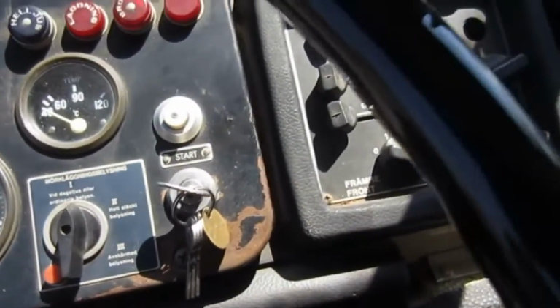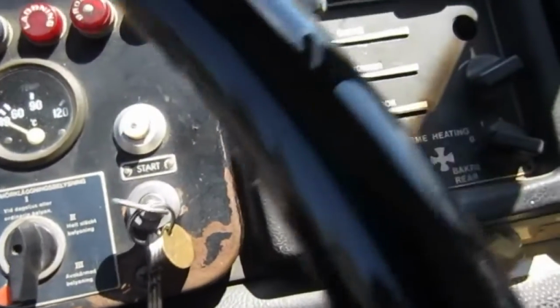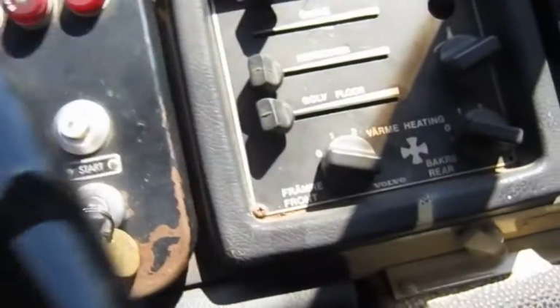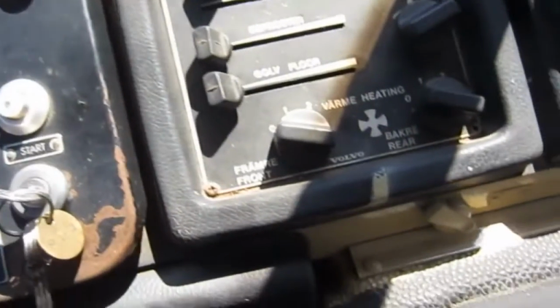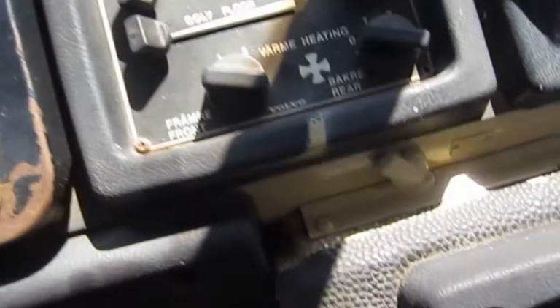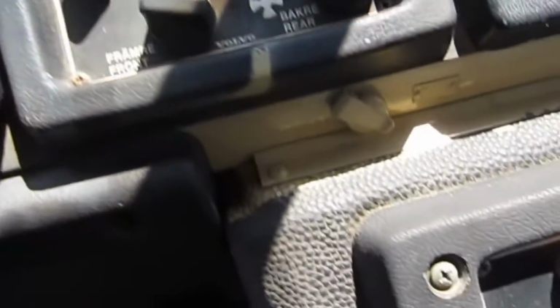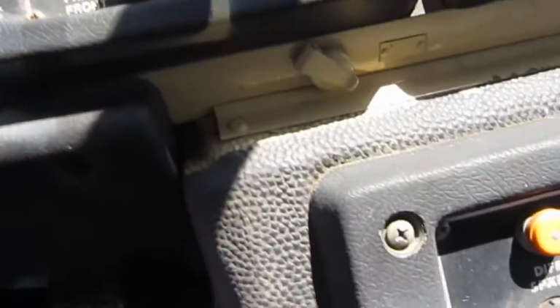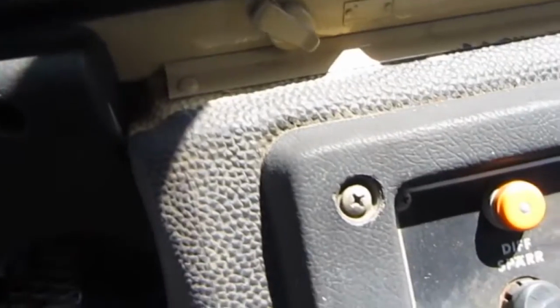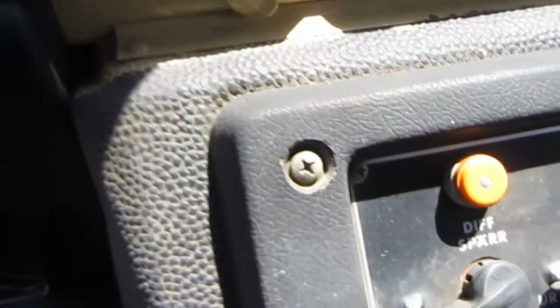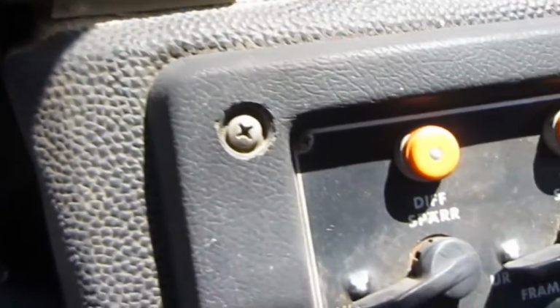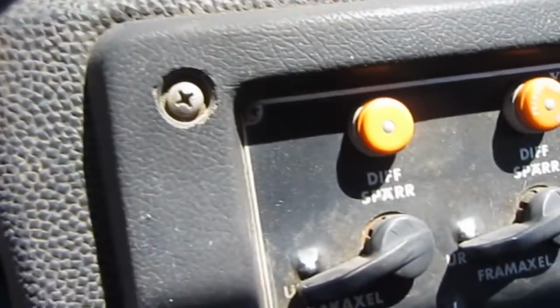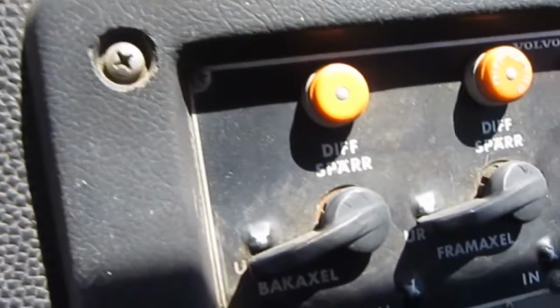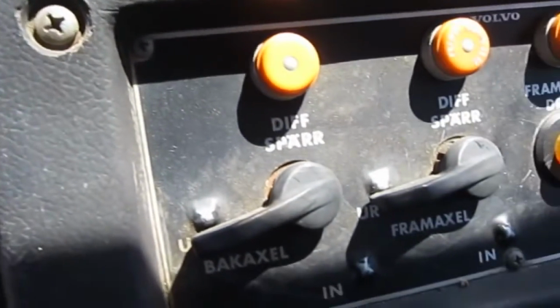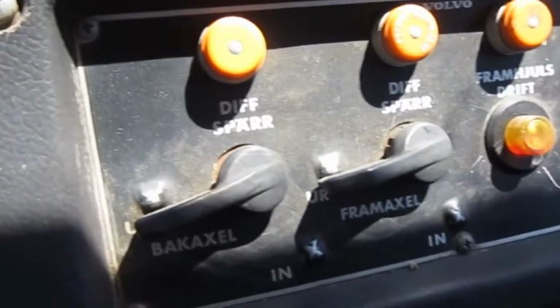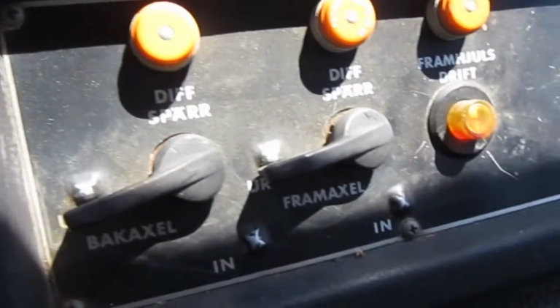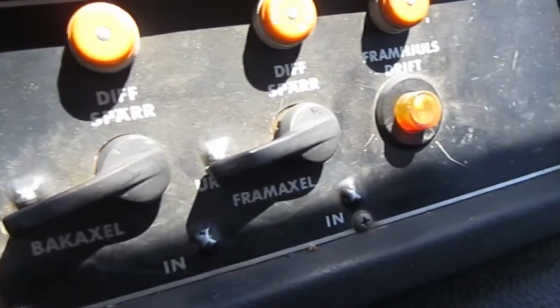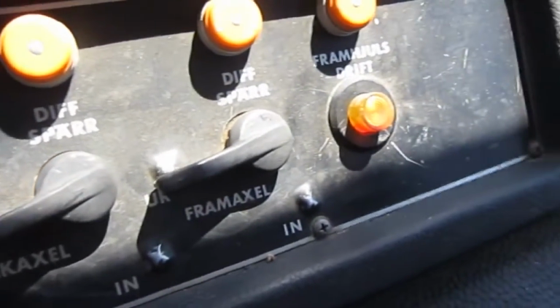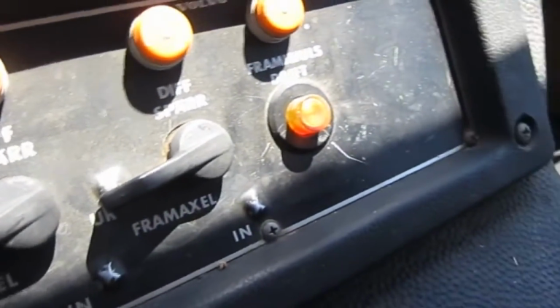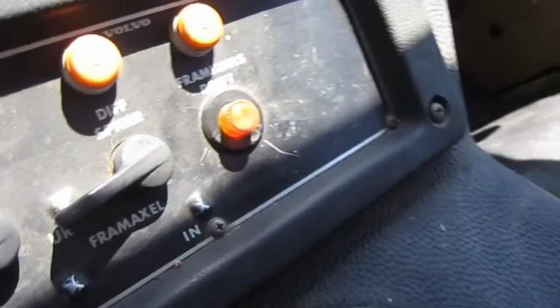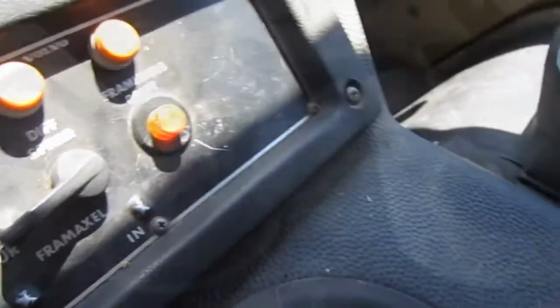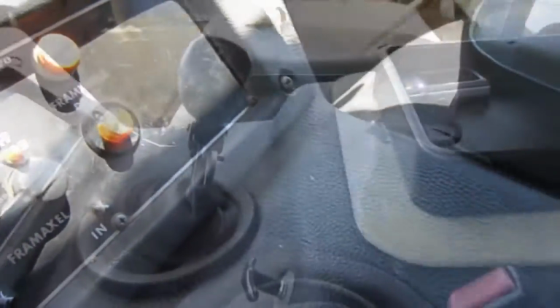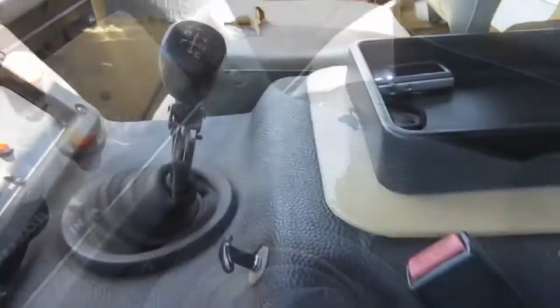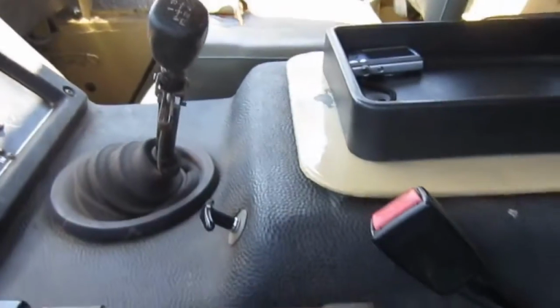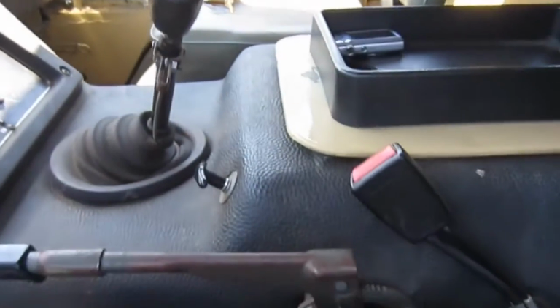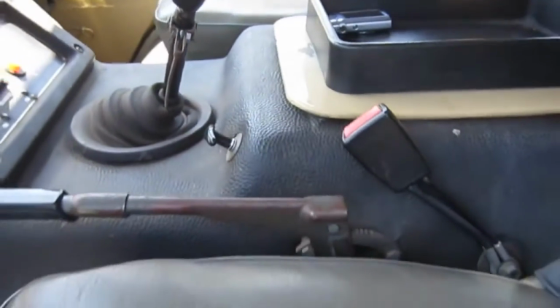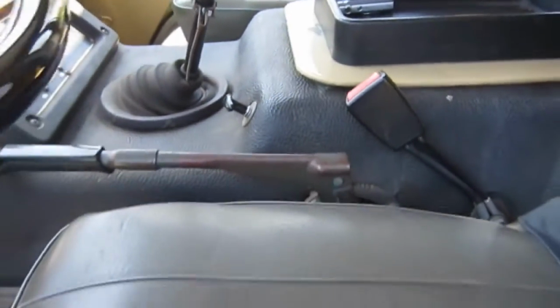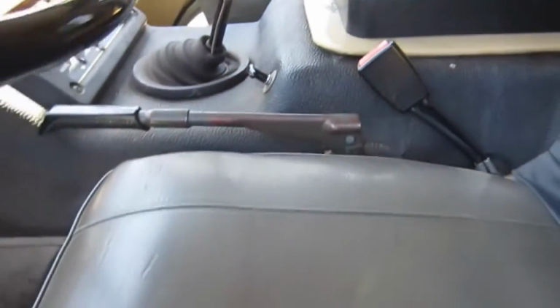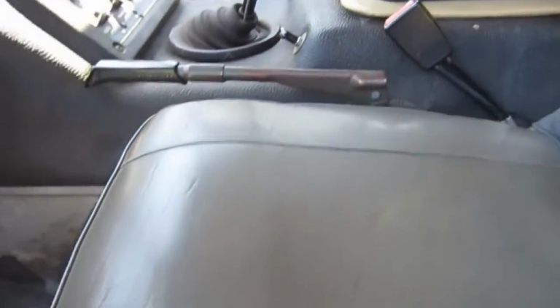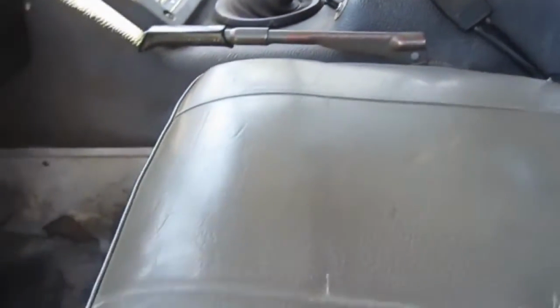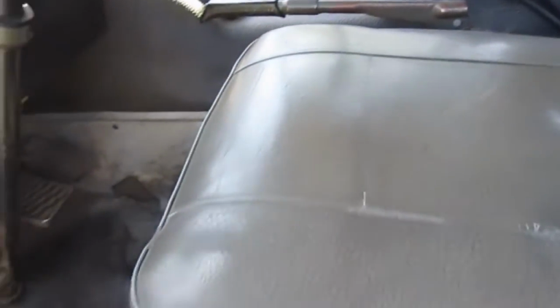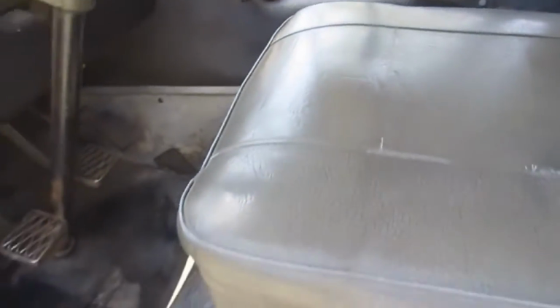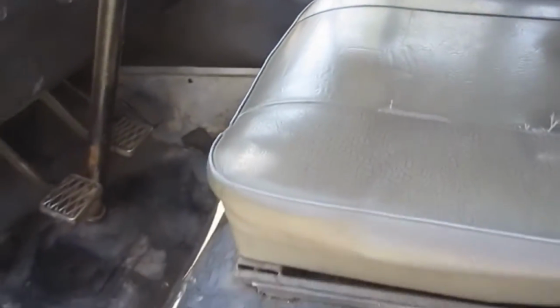Seats two up front, four in the back, two rear-facing jump seats, two front-facing reclining buckets. Two new Optima yellow top batteries, 24-volt, and Goodyear MTR tires in good condition.